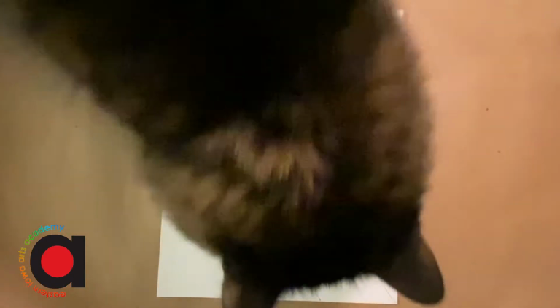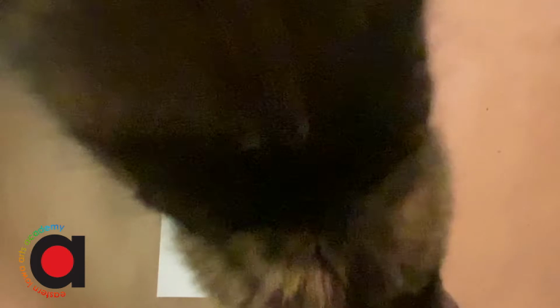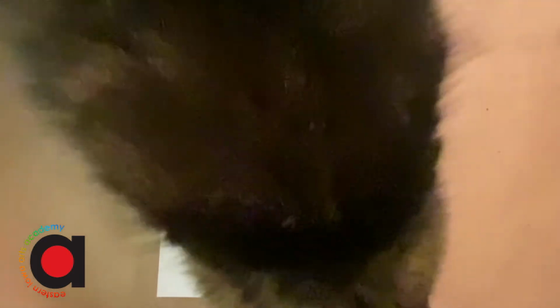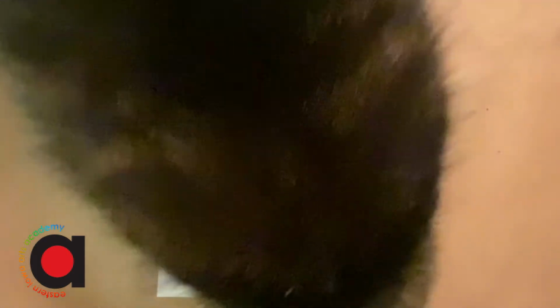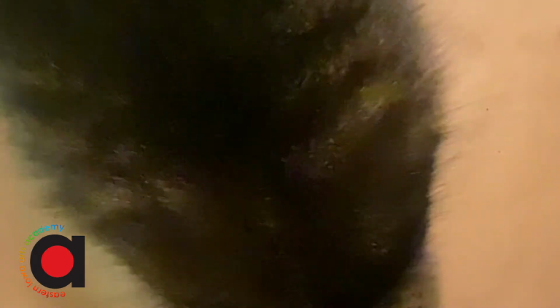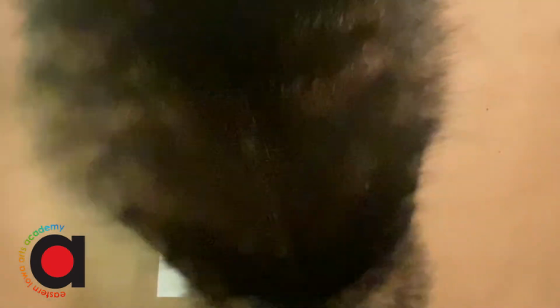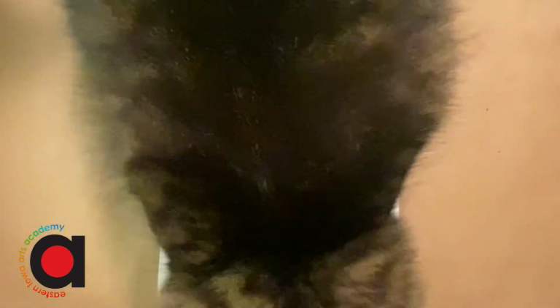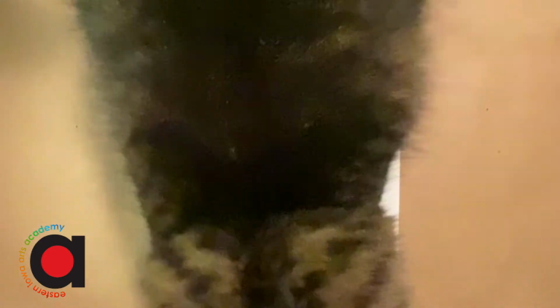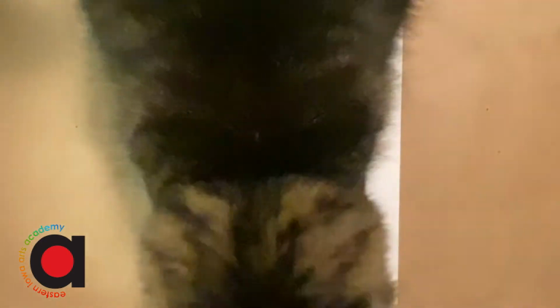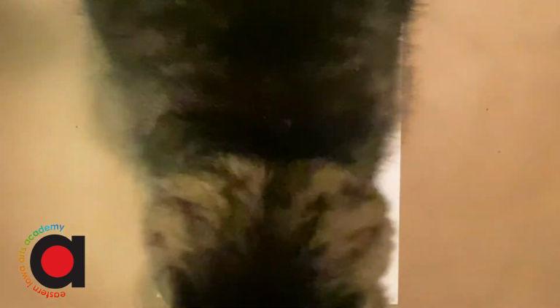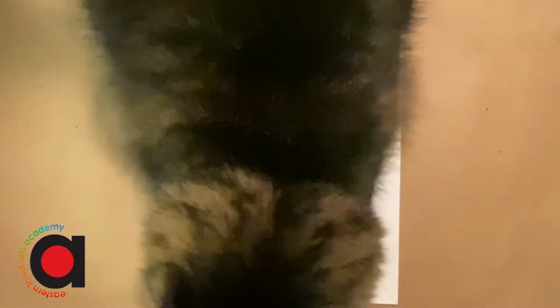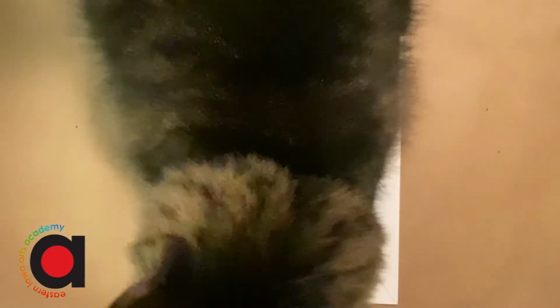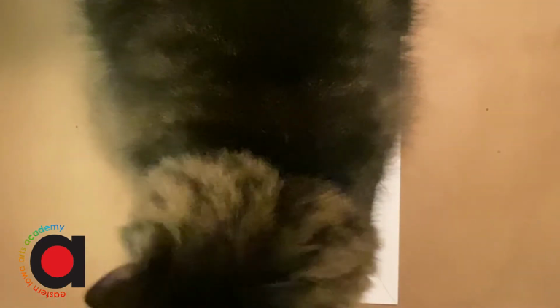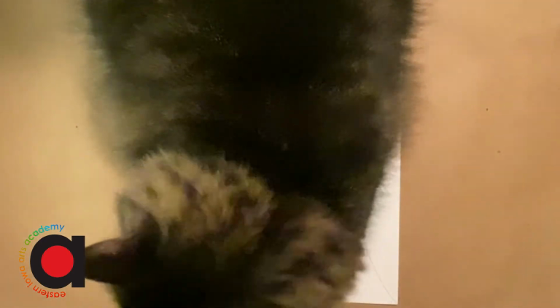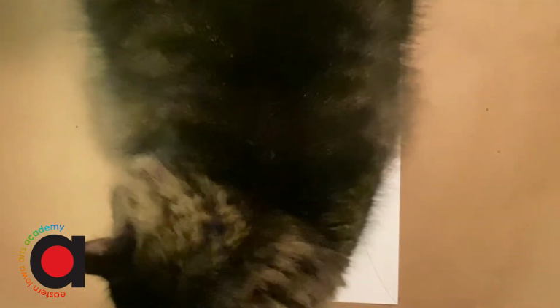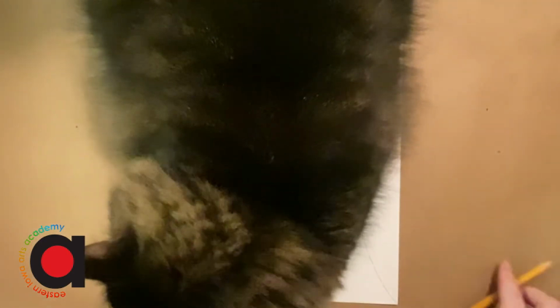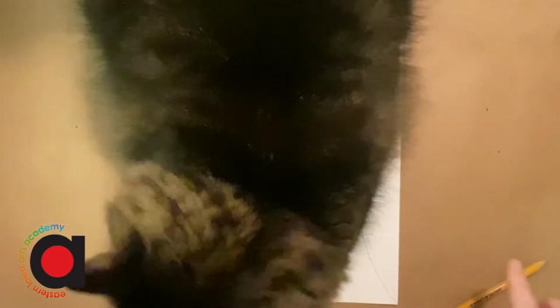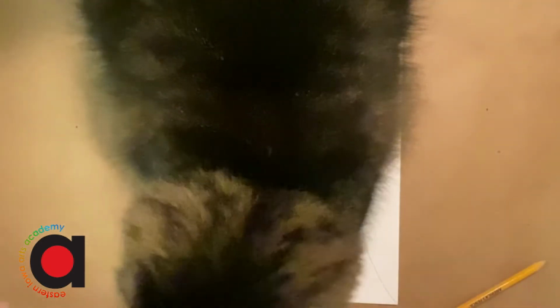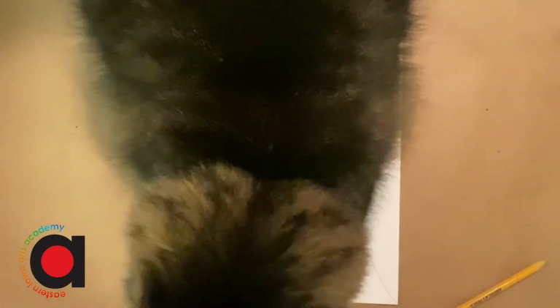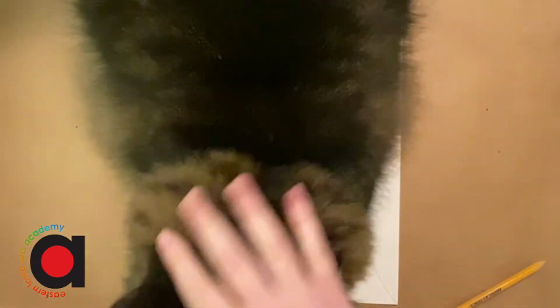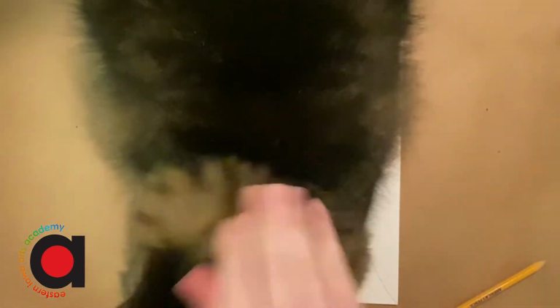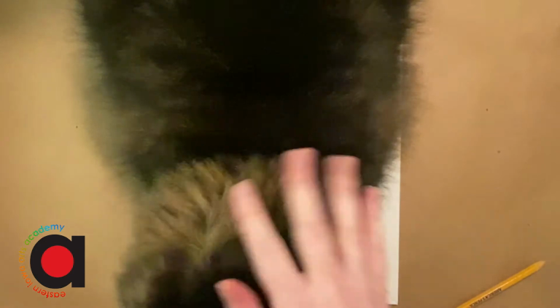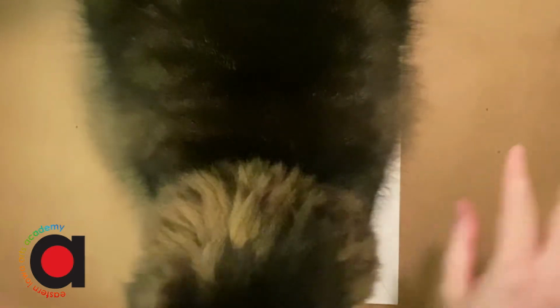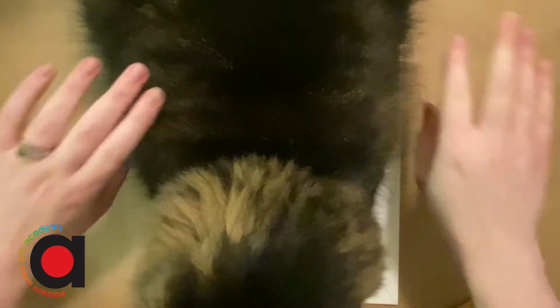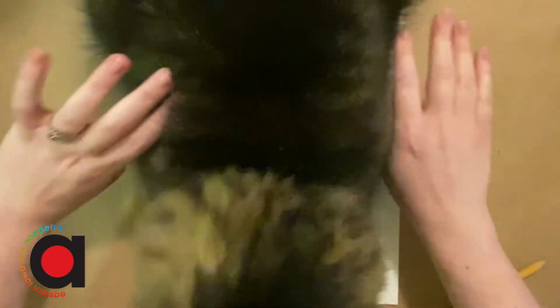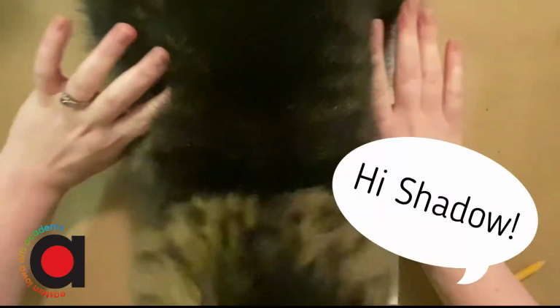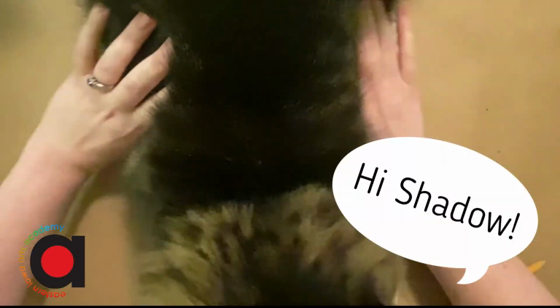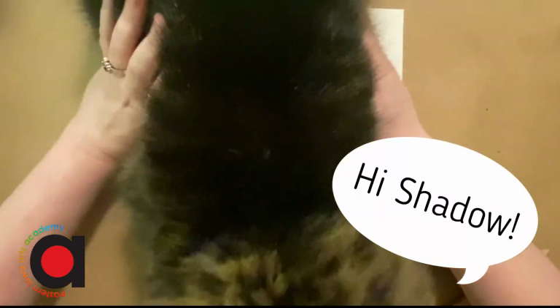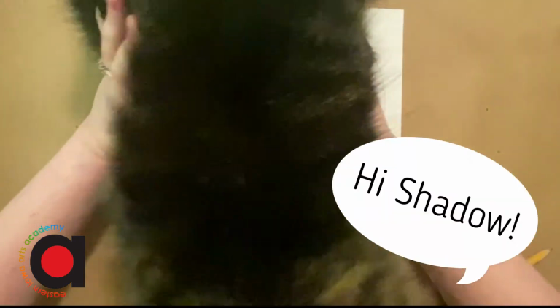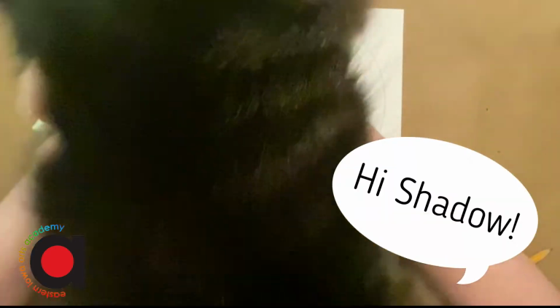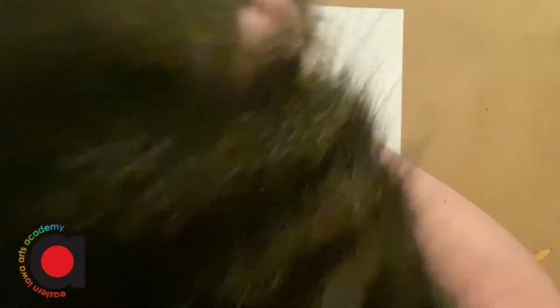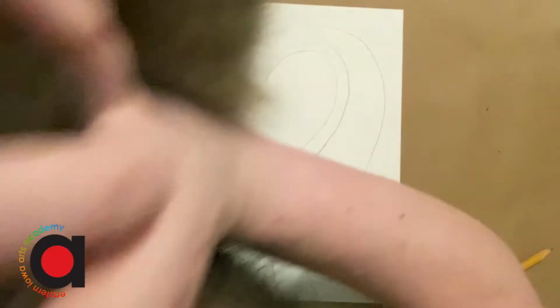This is my cat, Shadow. He likes to lay on my drawings while I'm drawing. Say hi to Shadow. Sorry about that.